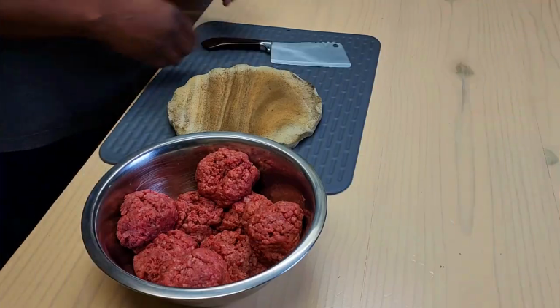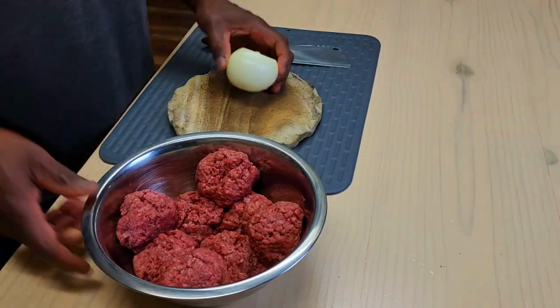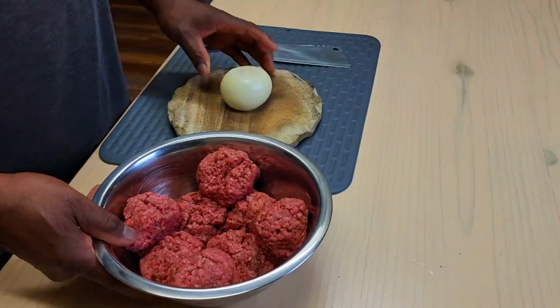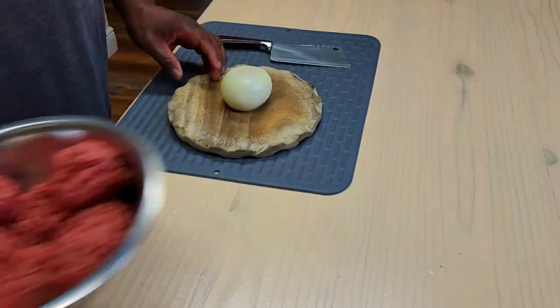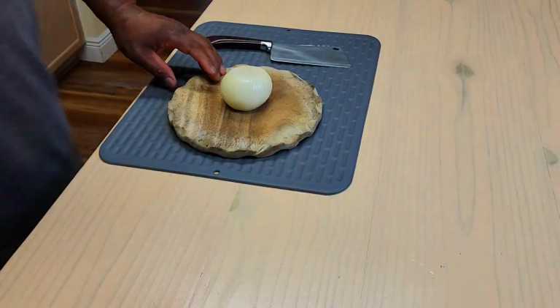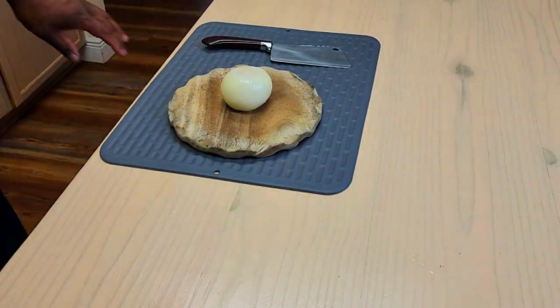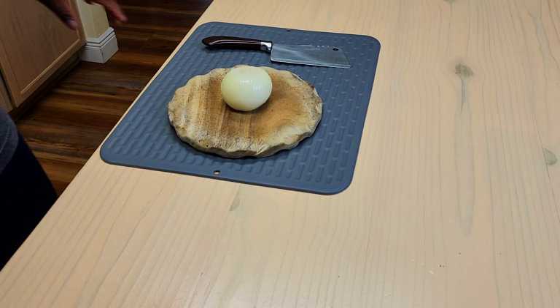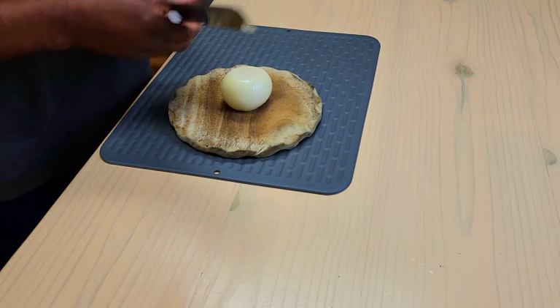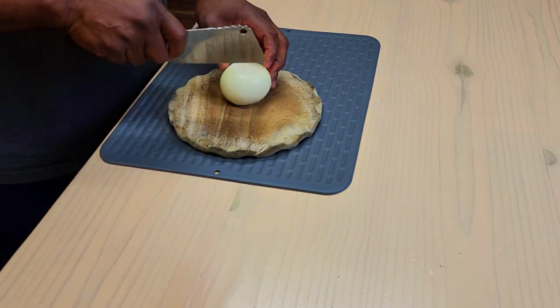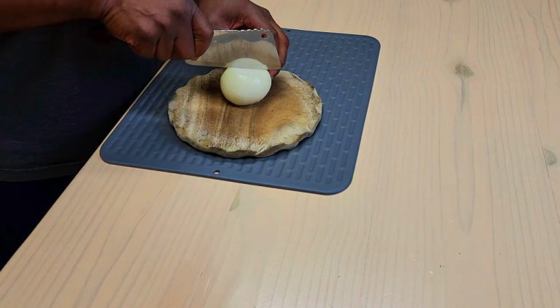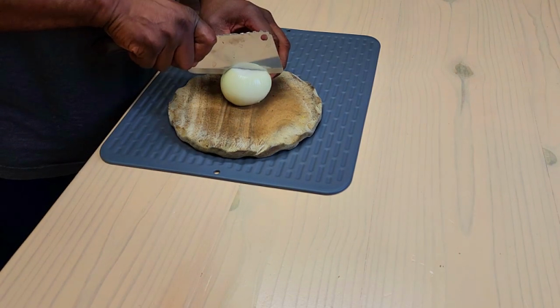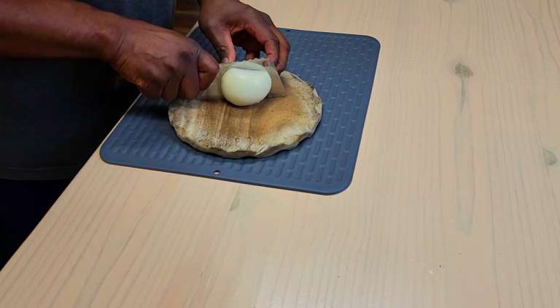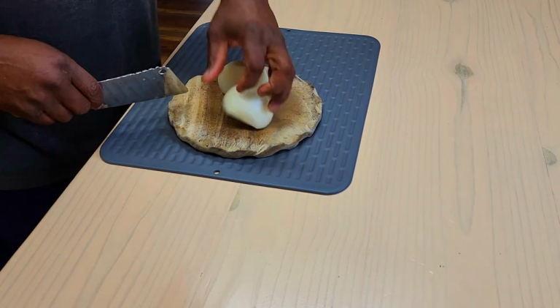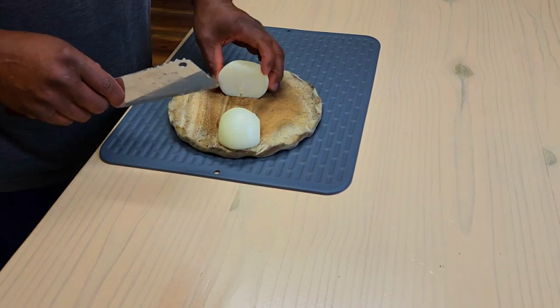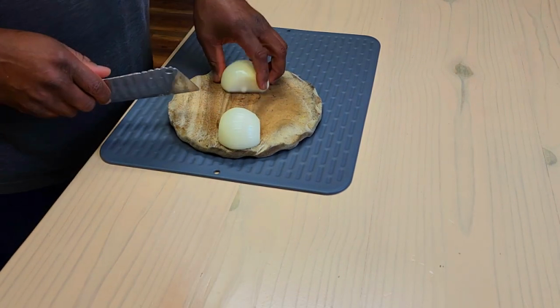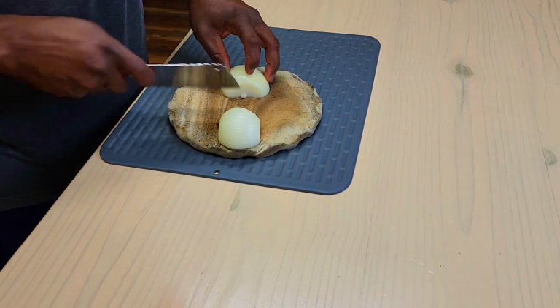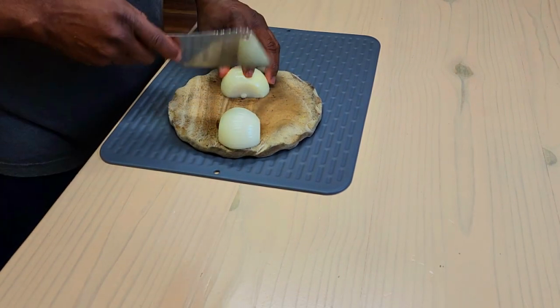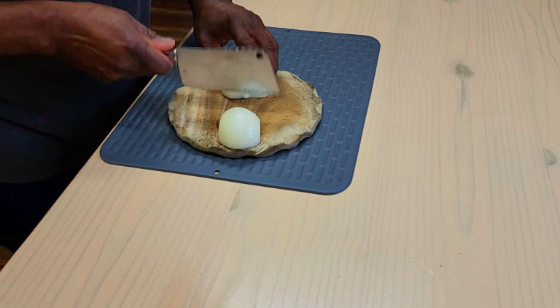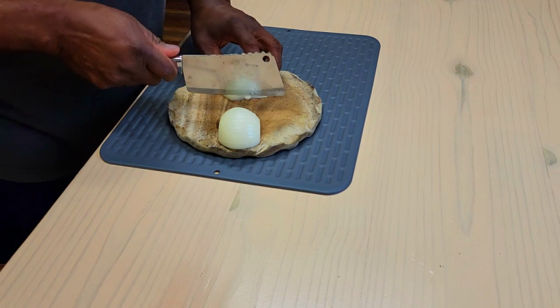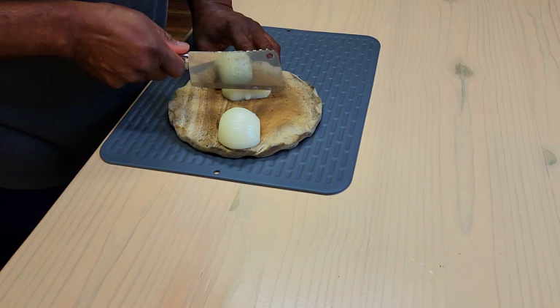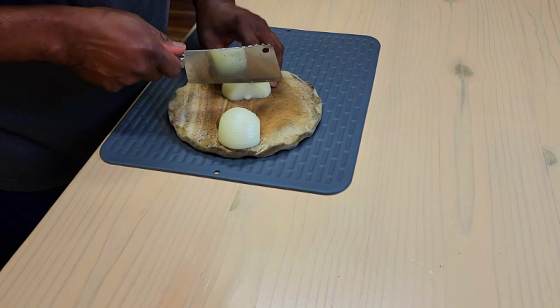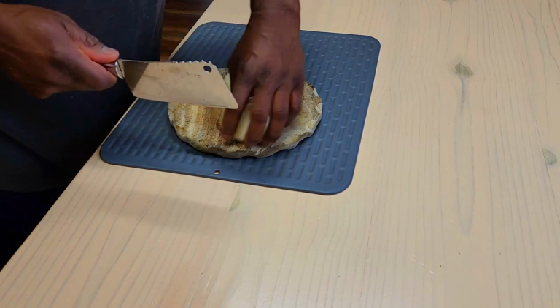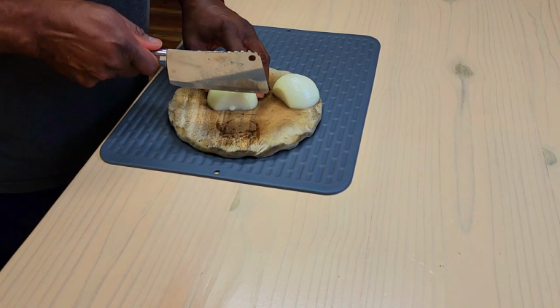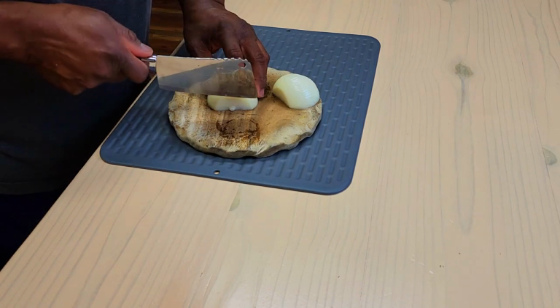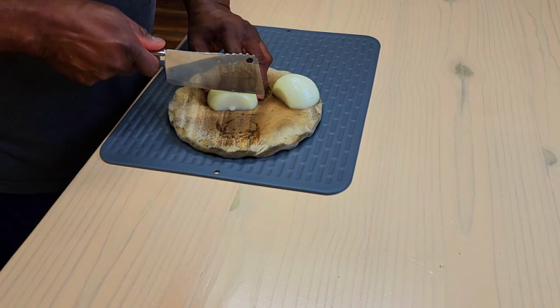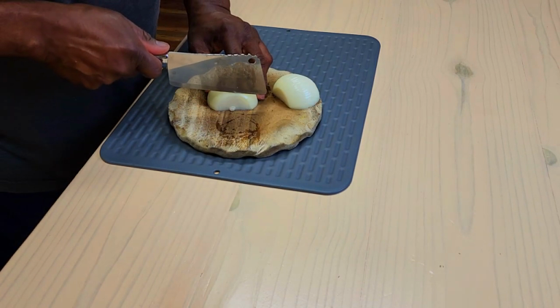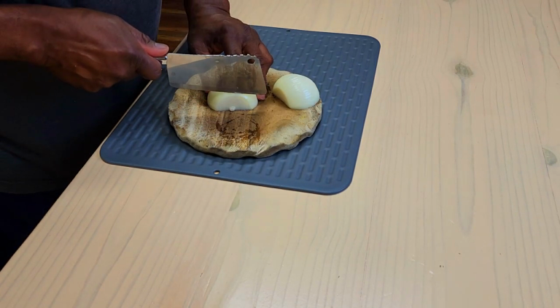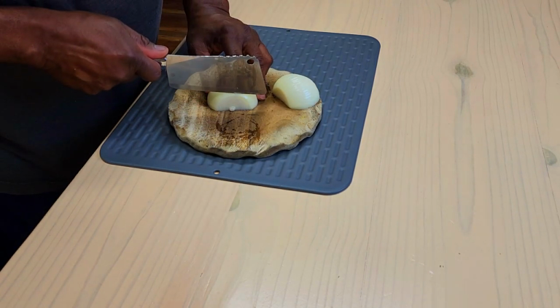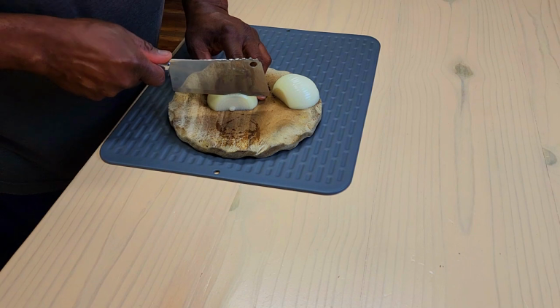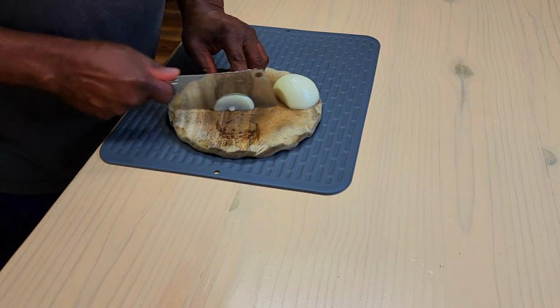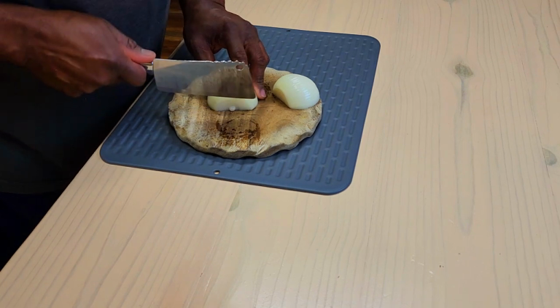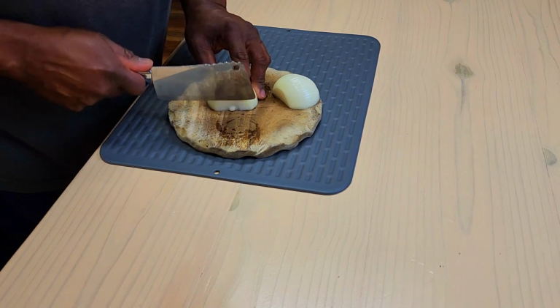All right, the next thing we want to do is get some onions chopped up thinly. If you had a mandolin, that would be great — I had one but it broke. So we're just going to take our time and try to get these as thinly cut as possible.